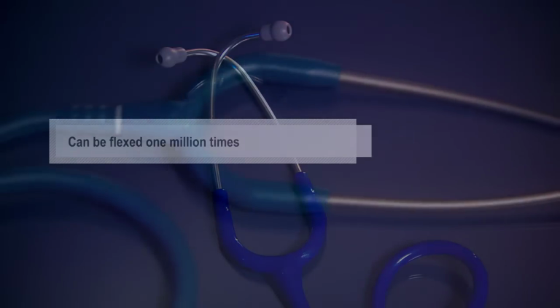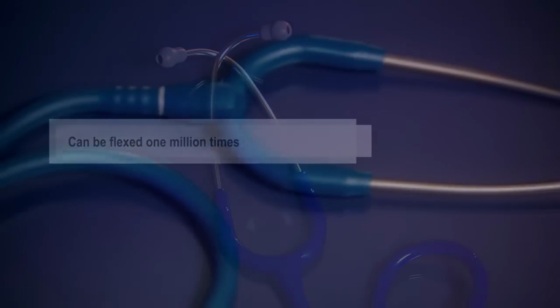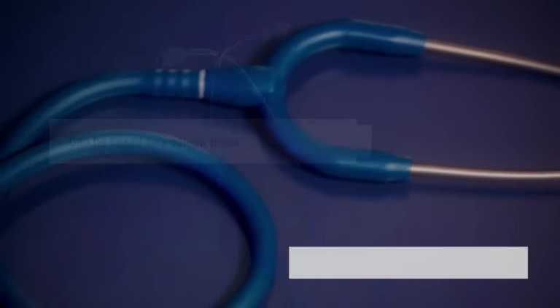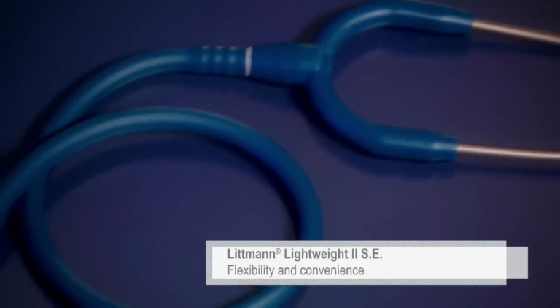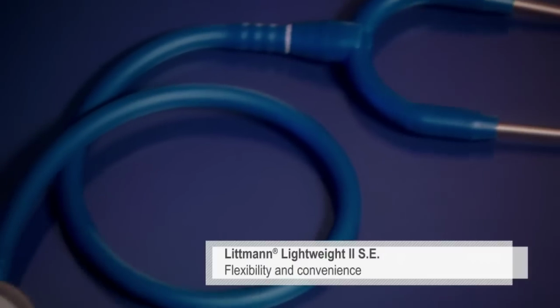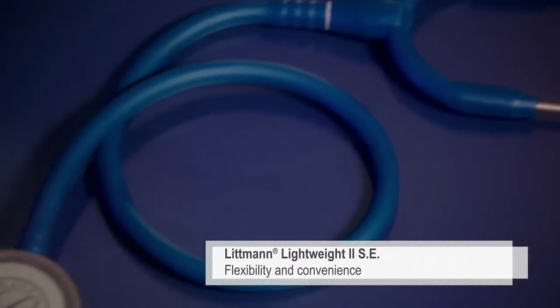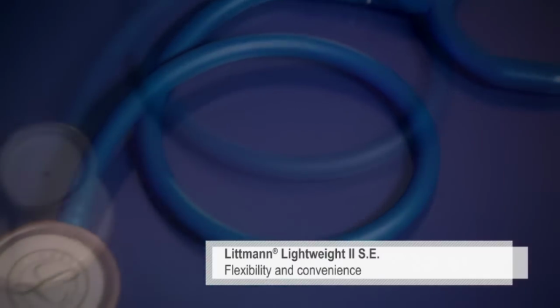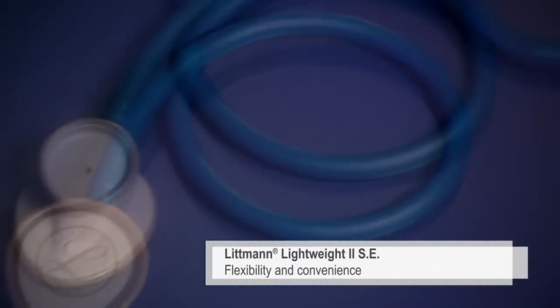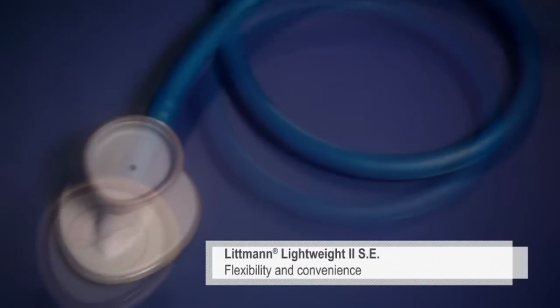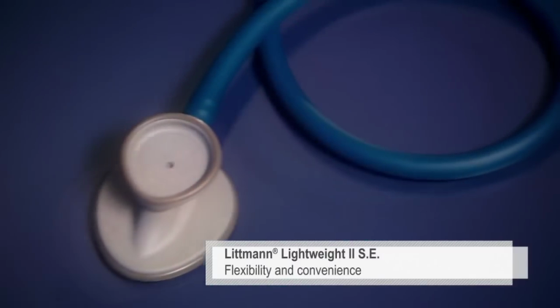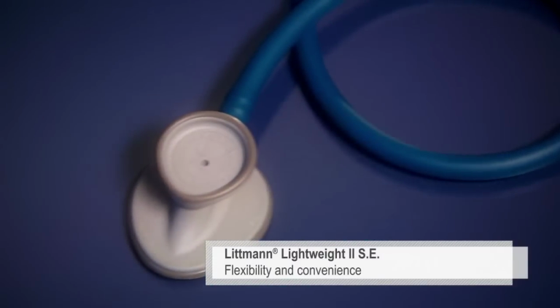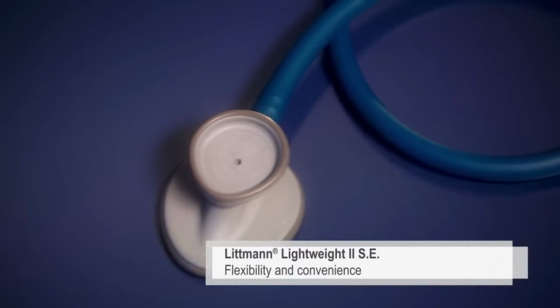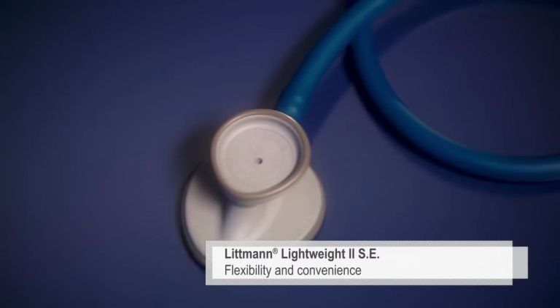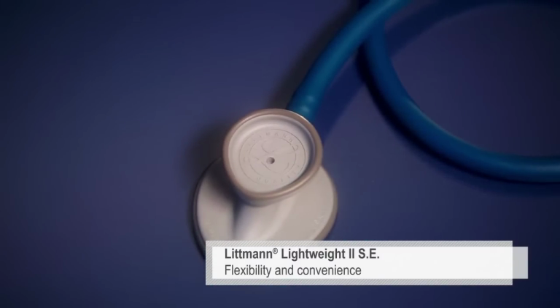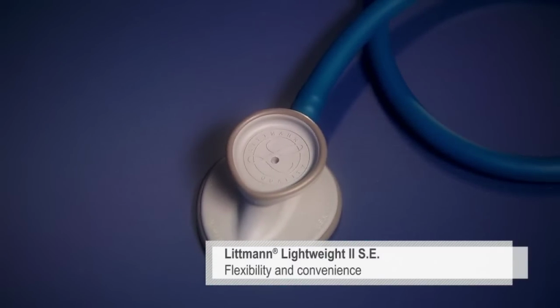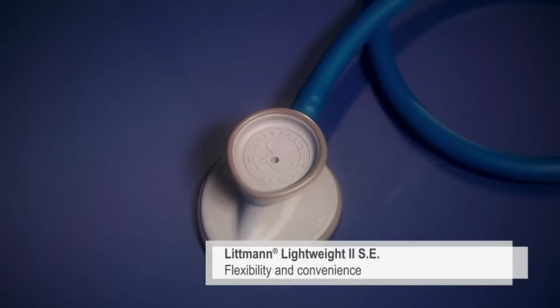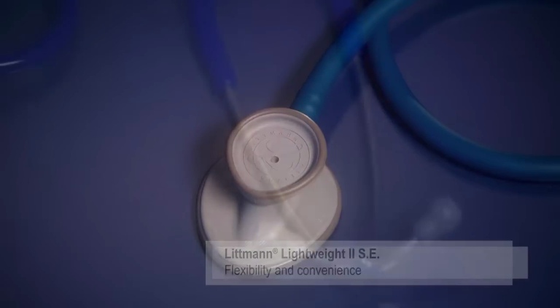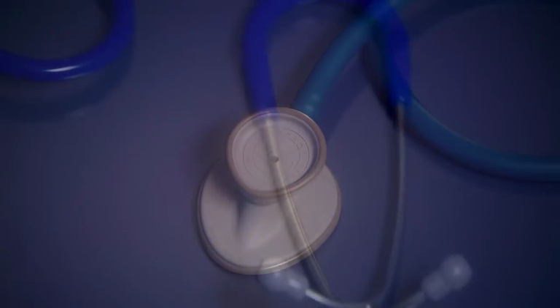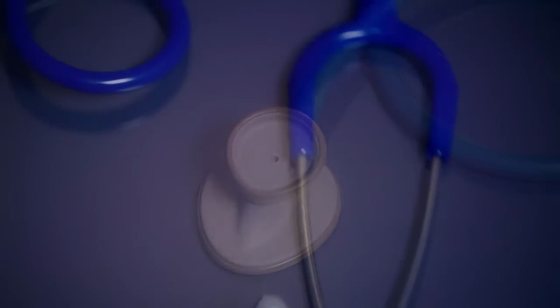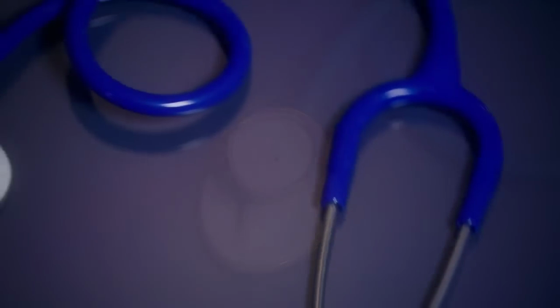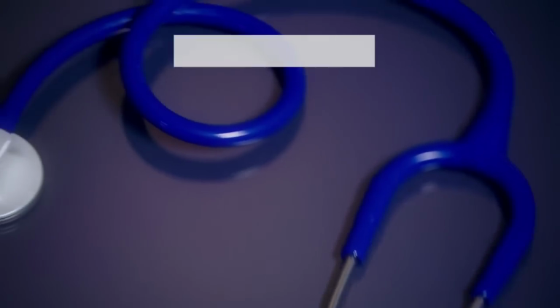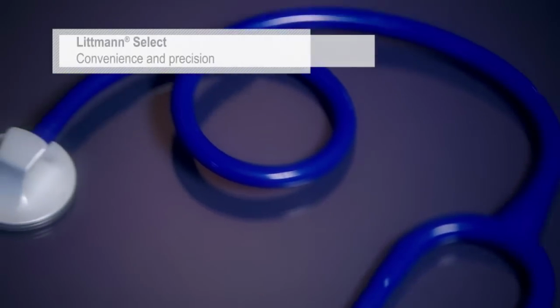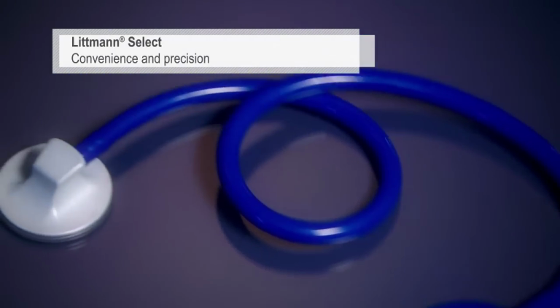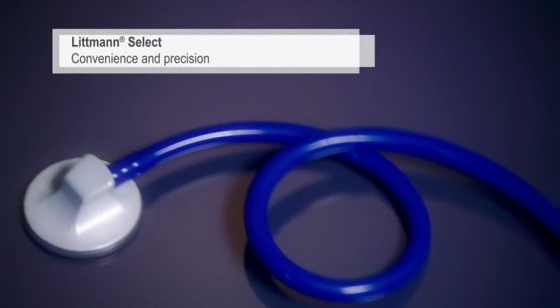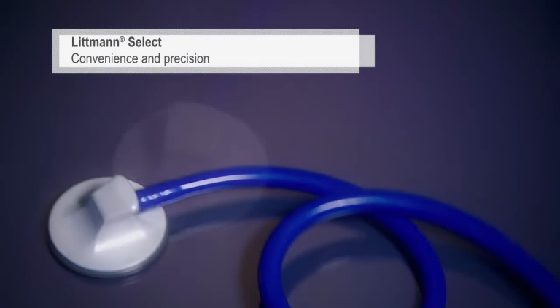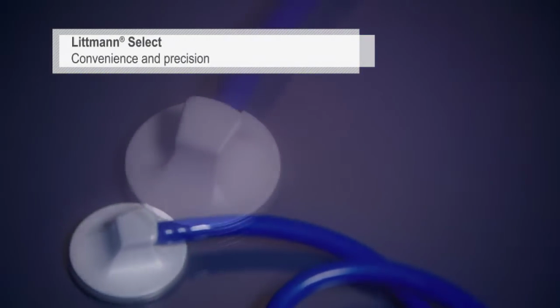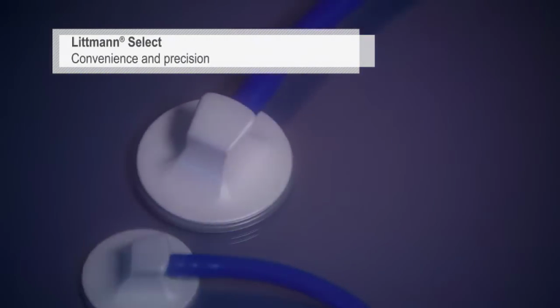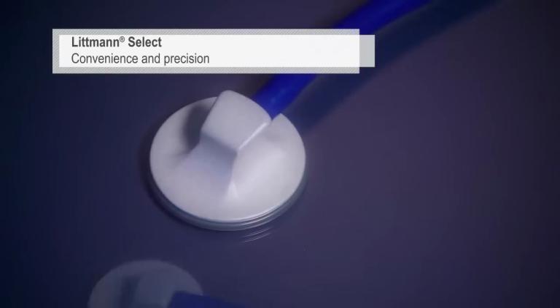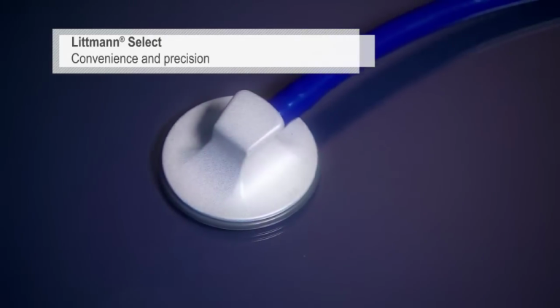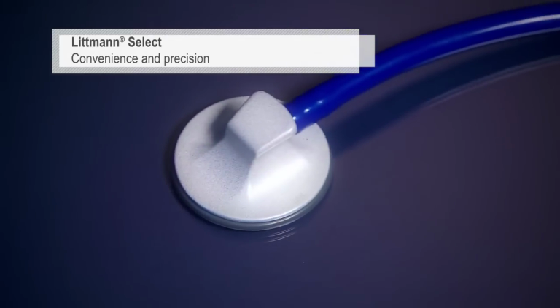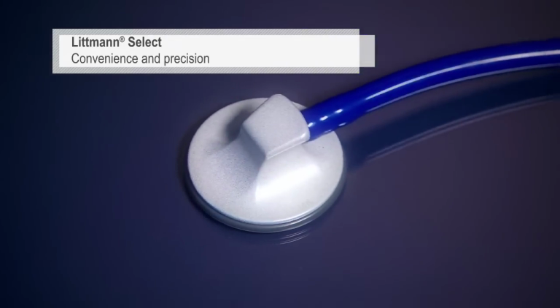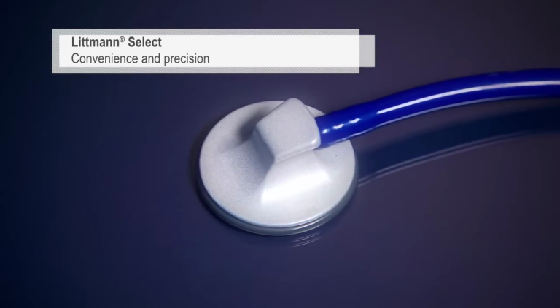The Lightweight II SE features a traditional open bell for low frequency sounds and the convenience of a tunable diaphragm. The SELECT has a single sided chest piece with a tunable diaphragm for convenience and precision.